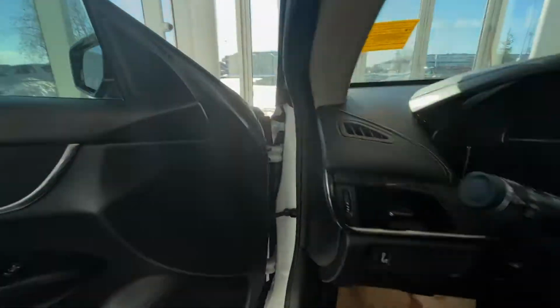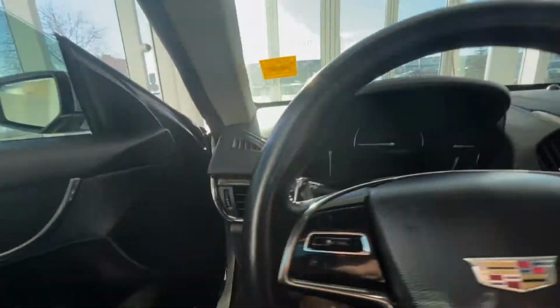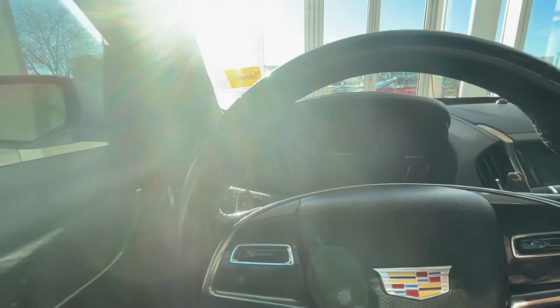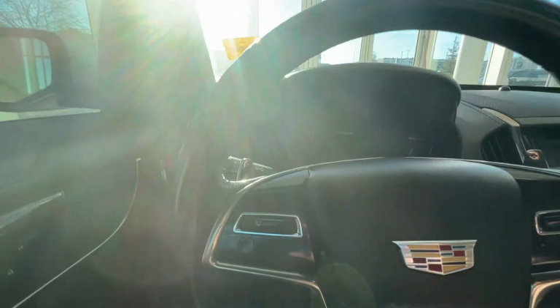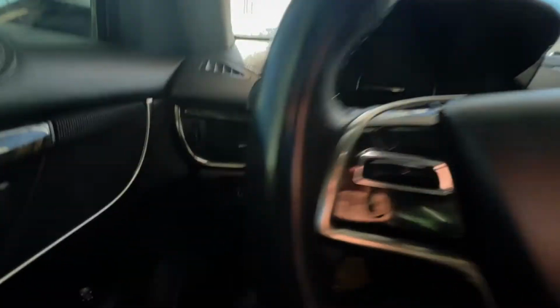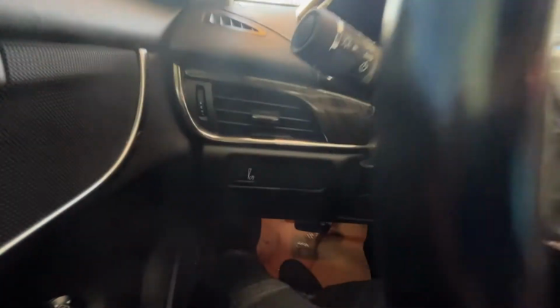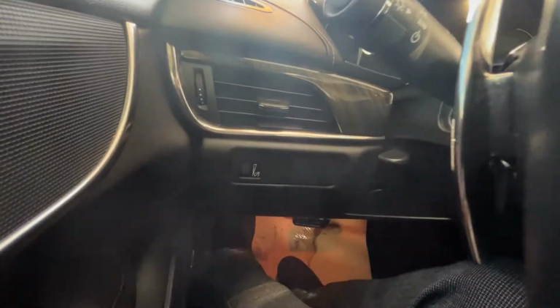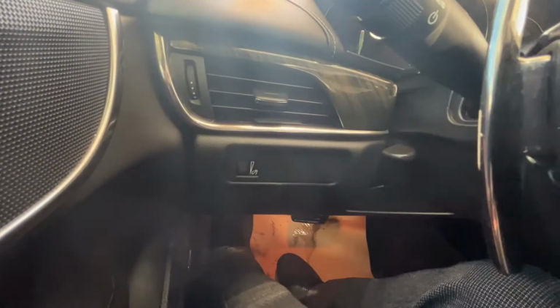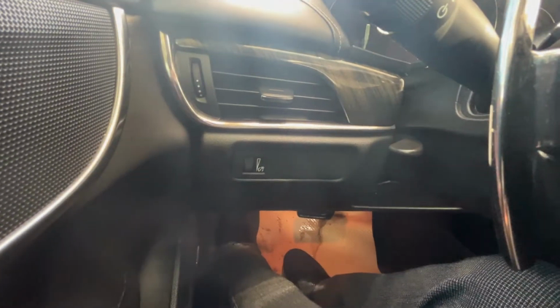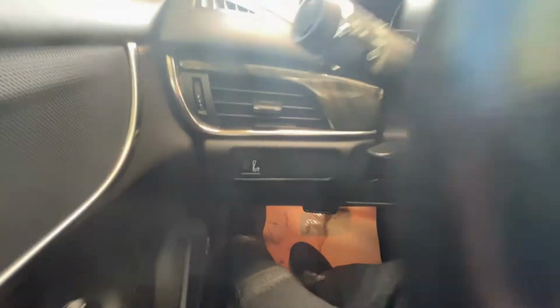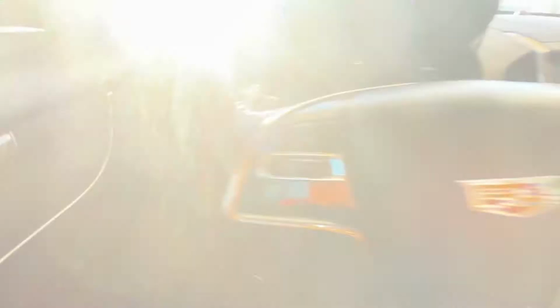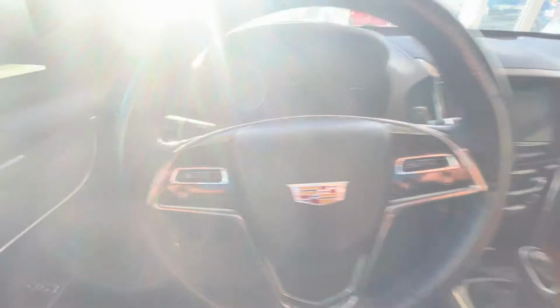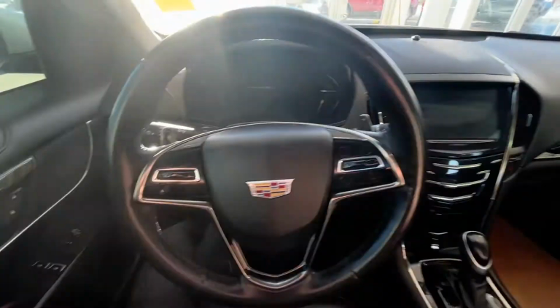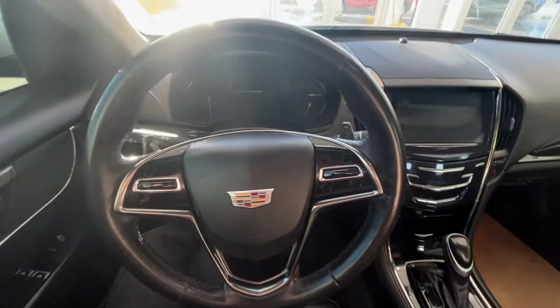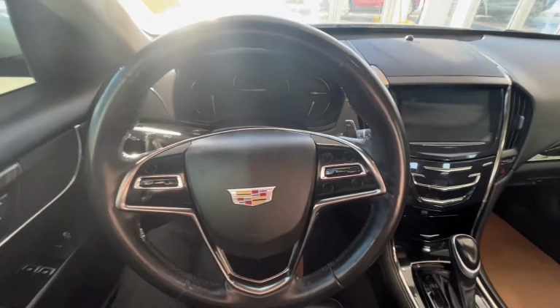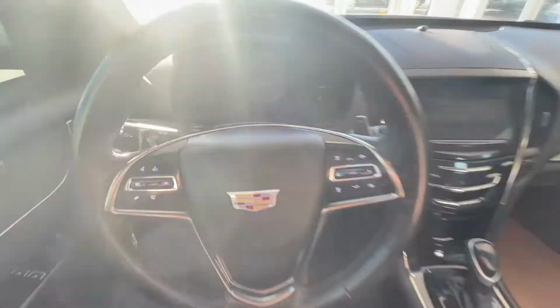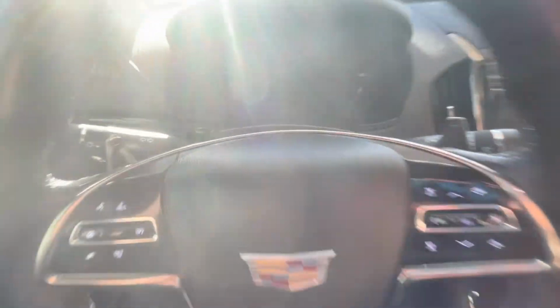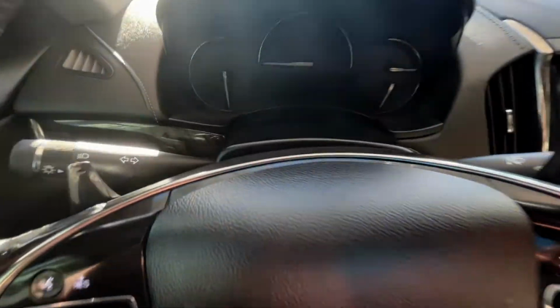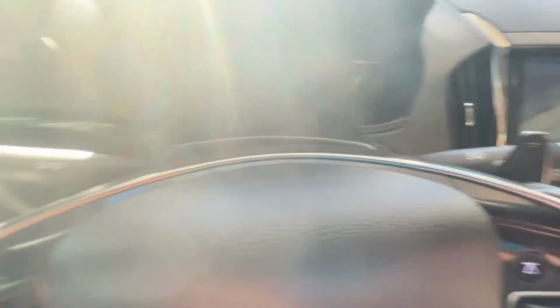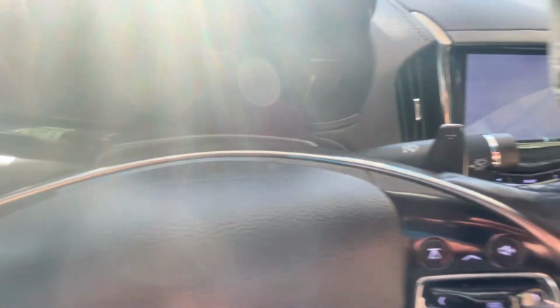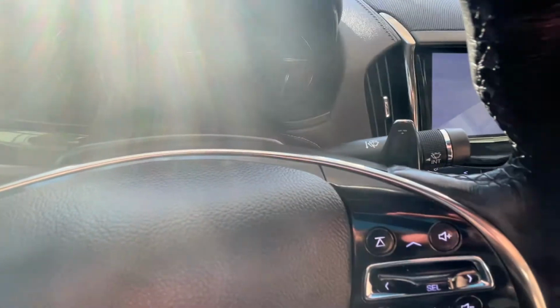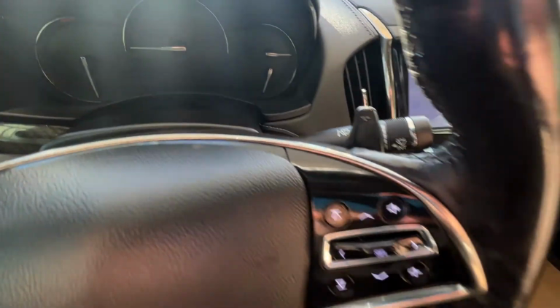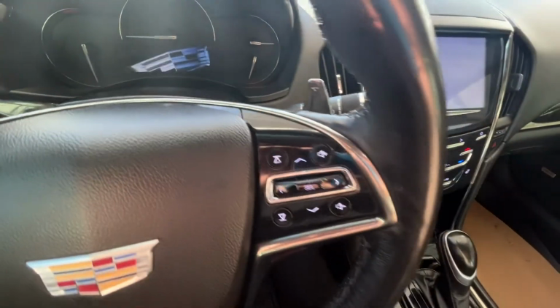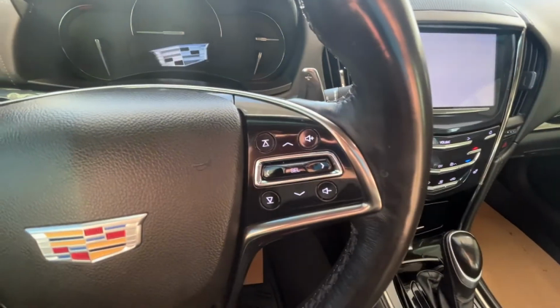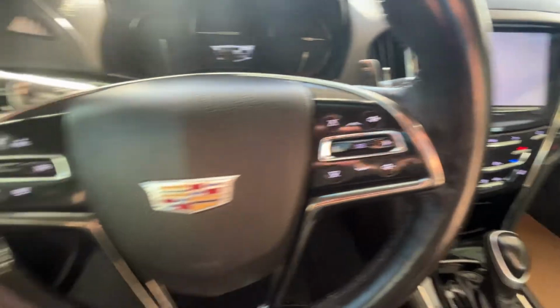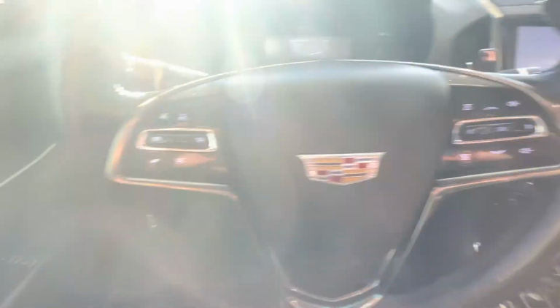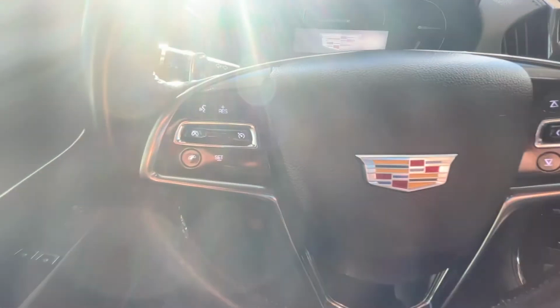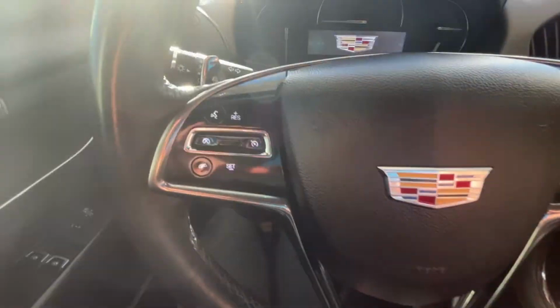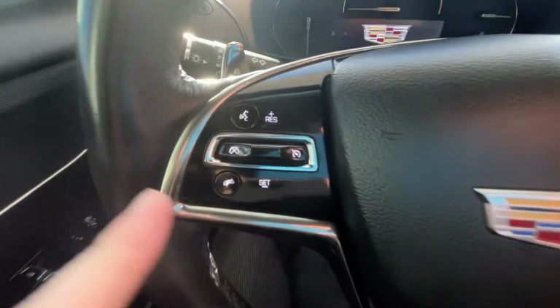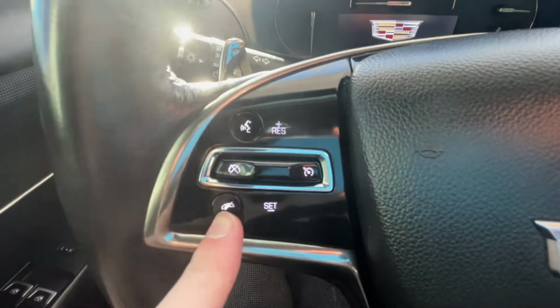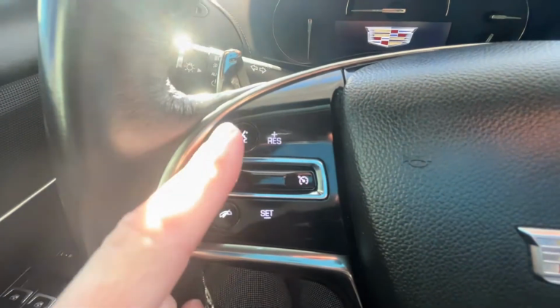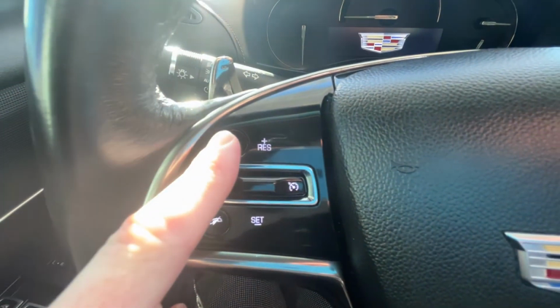Getting inside the vehicle, just off to the left of the wheel we have our dimmer switch. We can see the wheel itself with paddle shifters on the back. We also have cluster control as well as cruise control, as well as hands free and Bluetooth options.